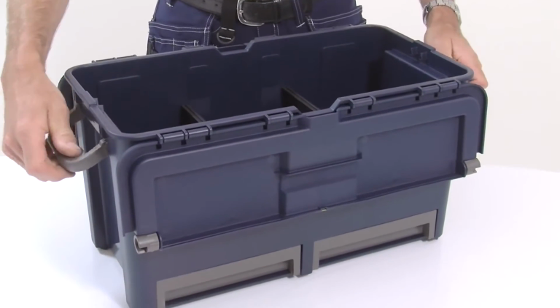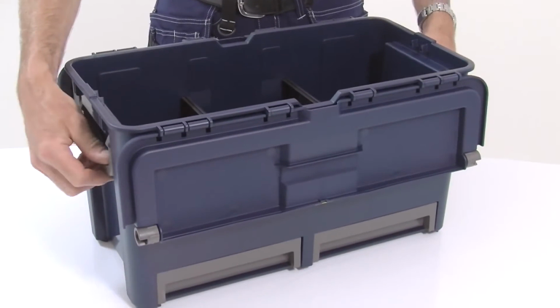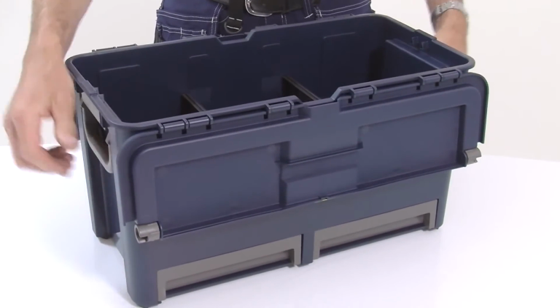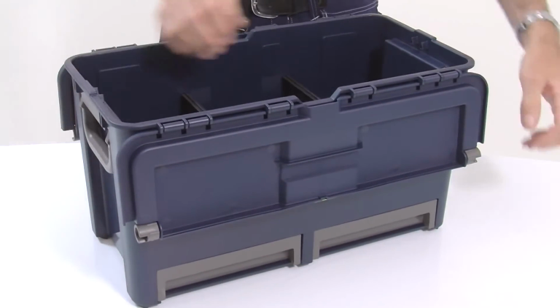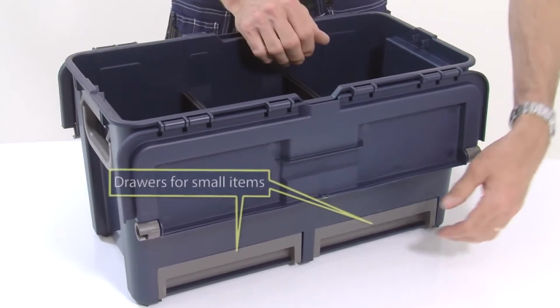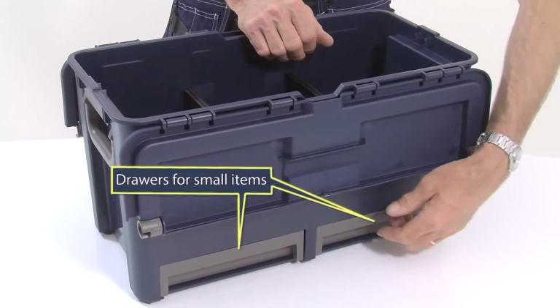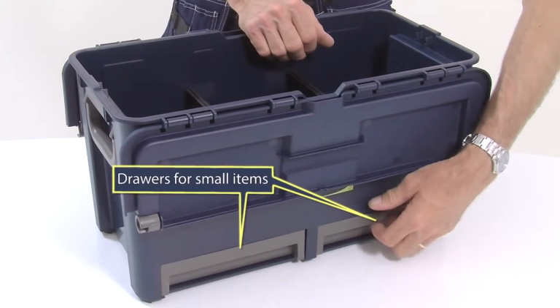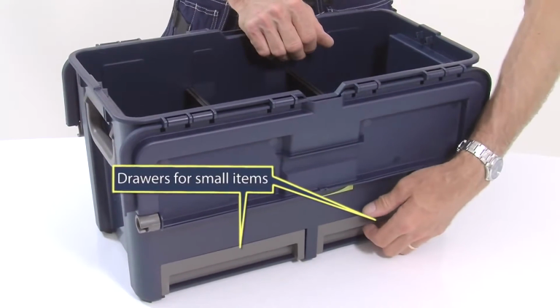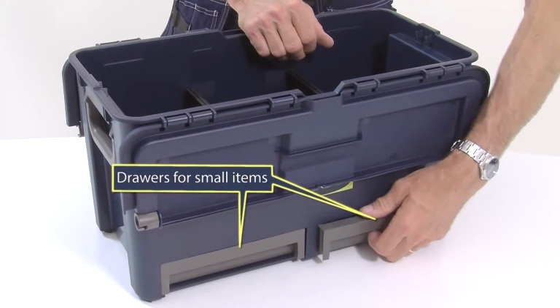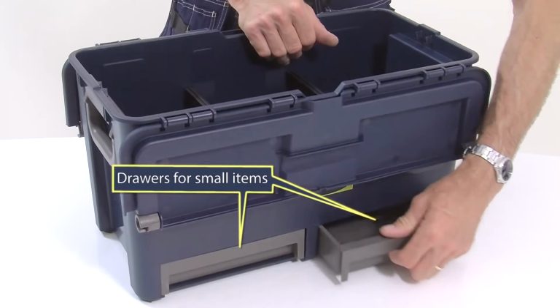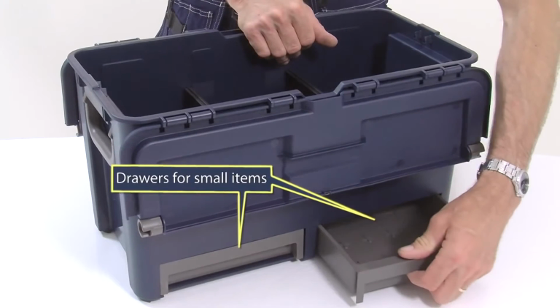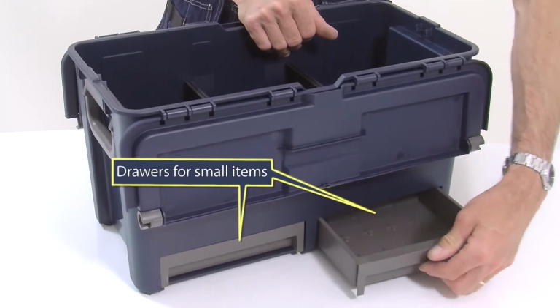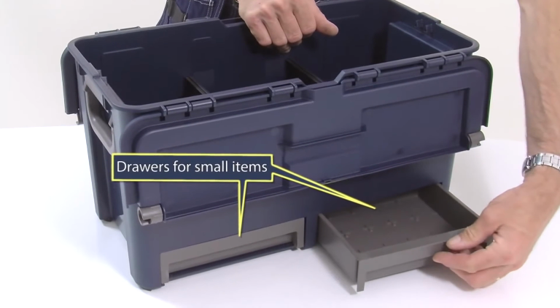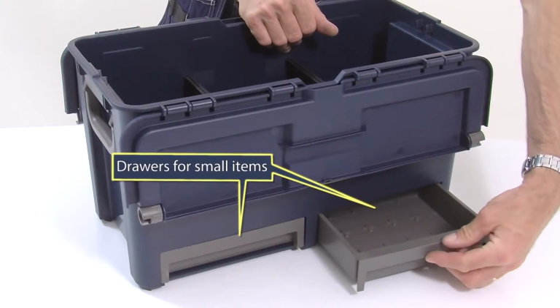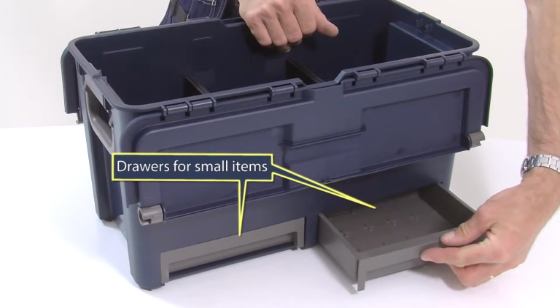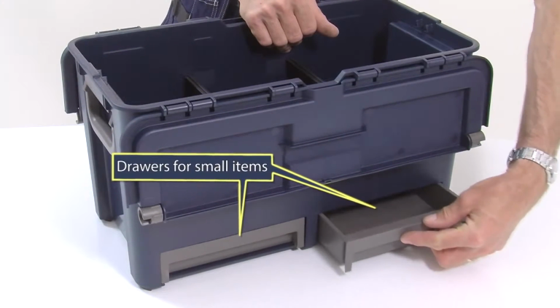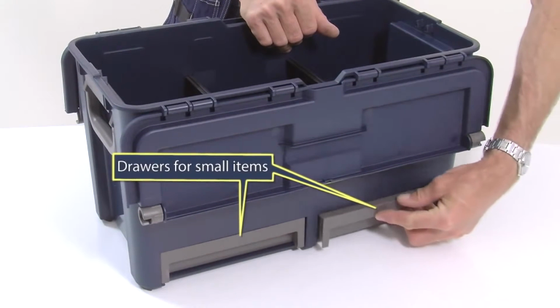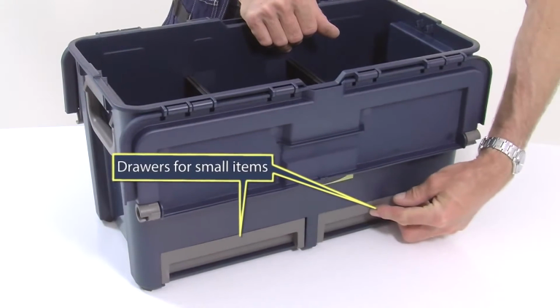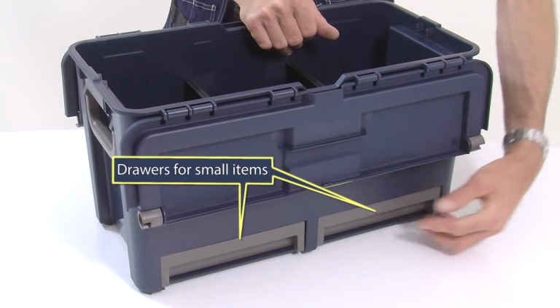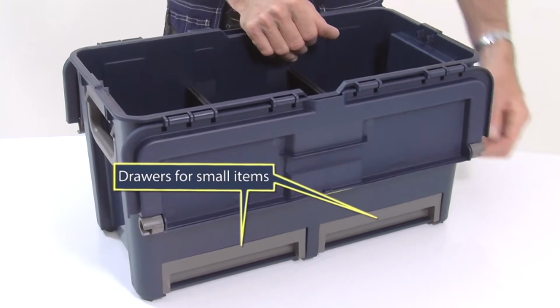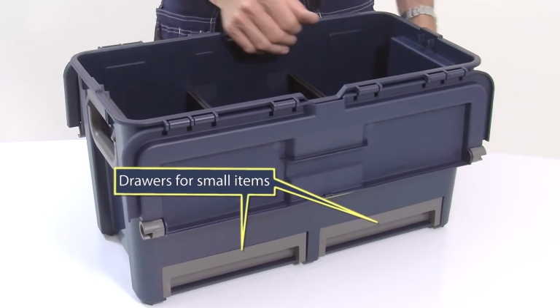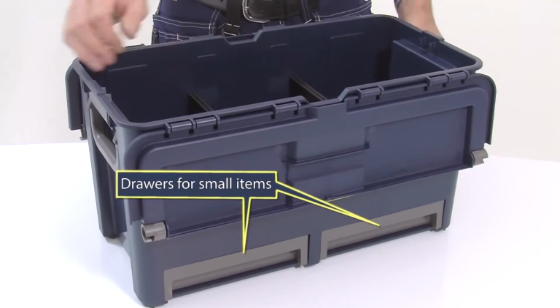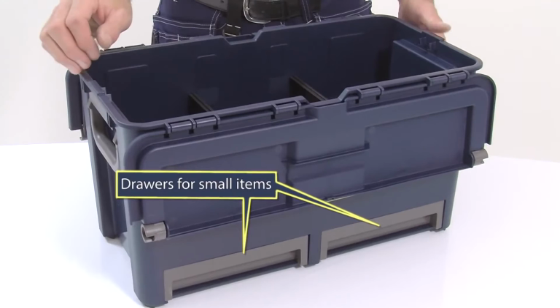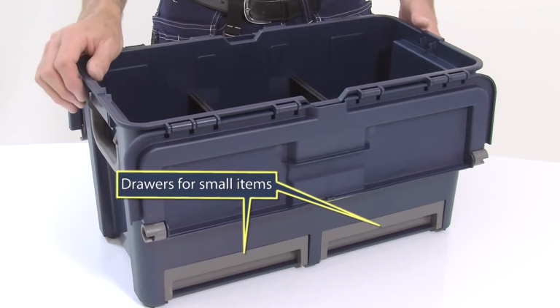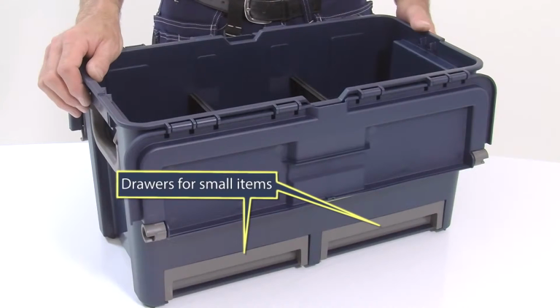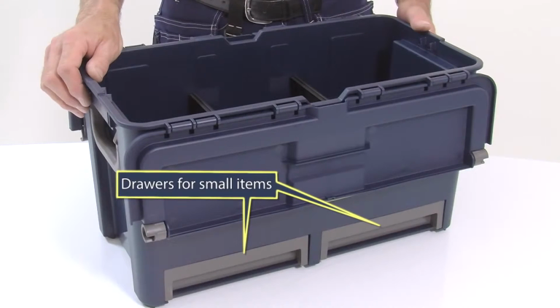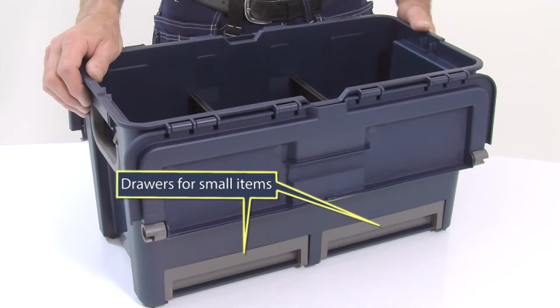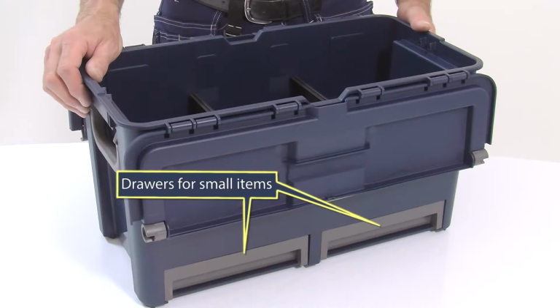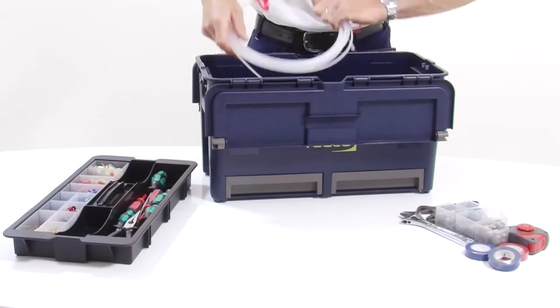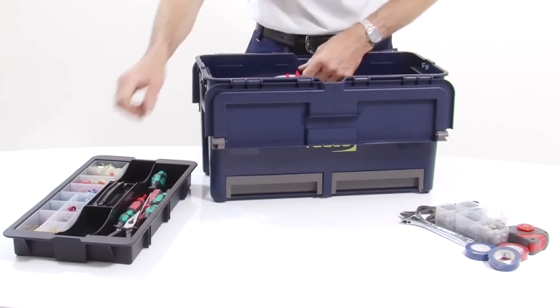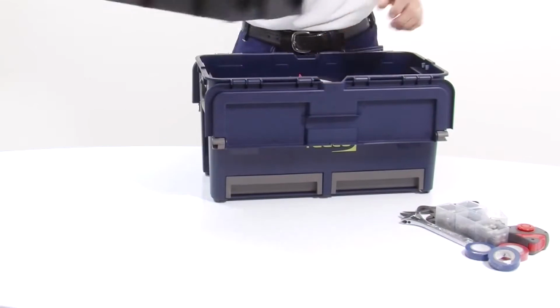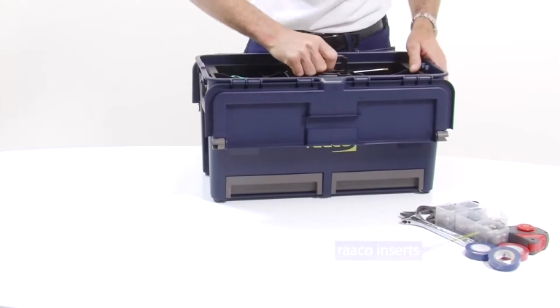There are also extra drawers in the base of three of the models for small items. Such flexibility means that there are even more jobs you can do, as long as you have your trusty RAKO Compact by your side.